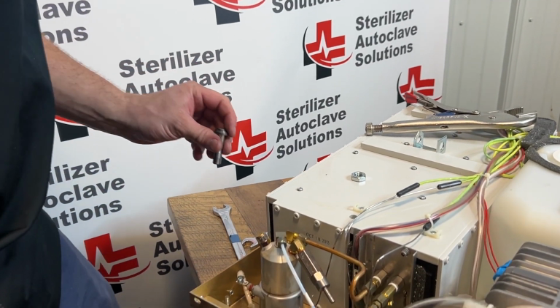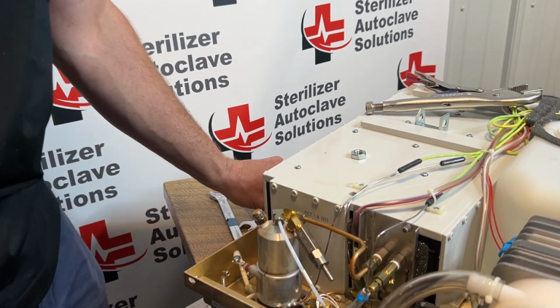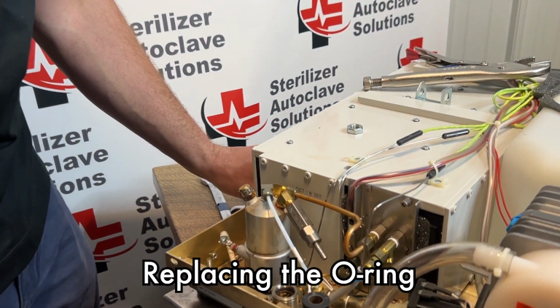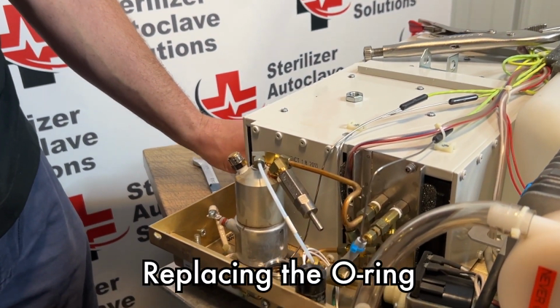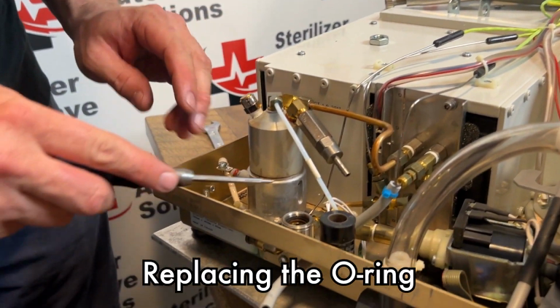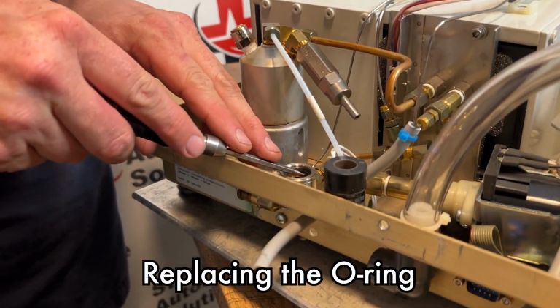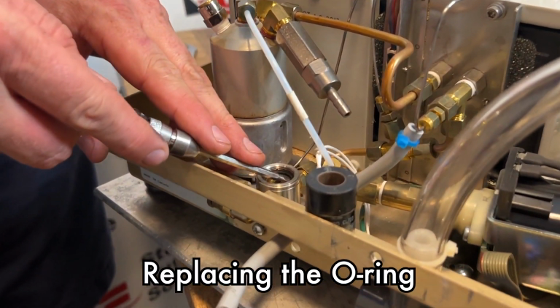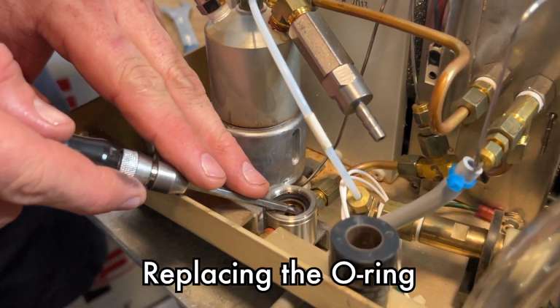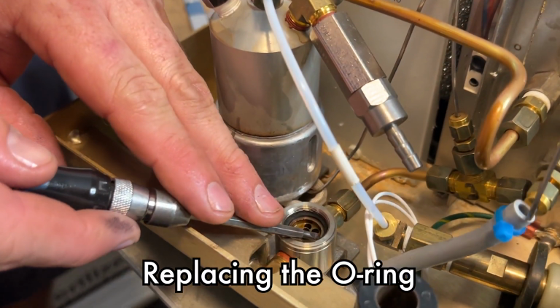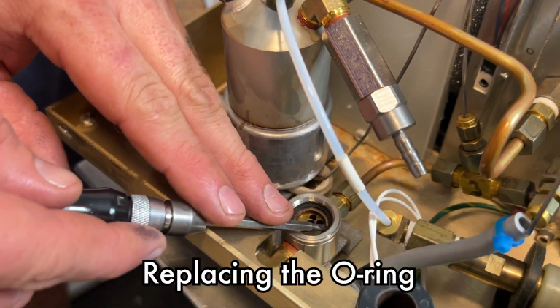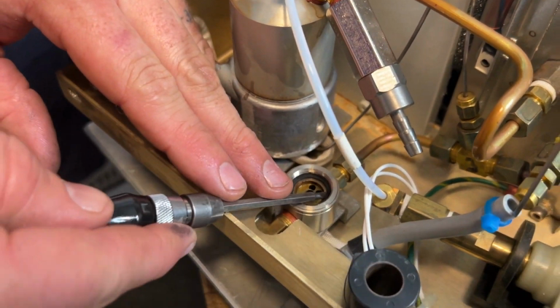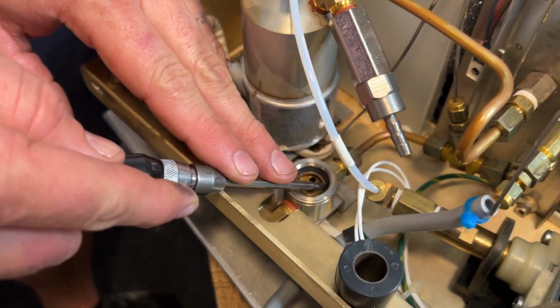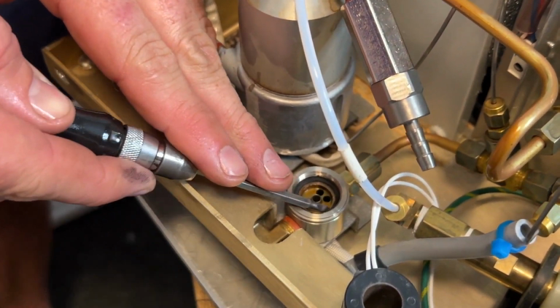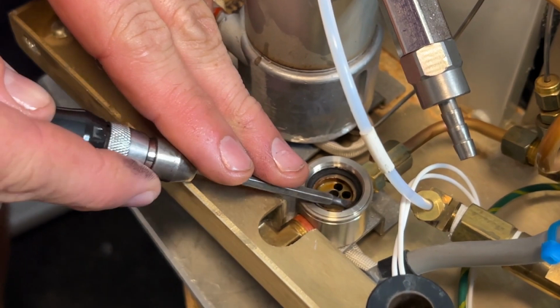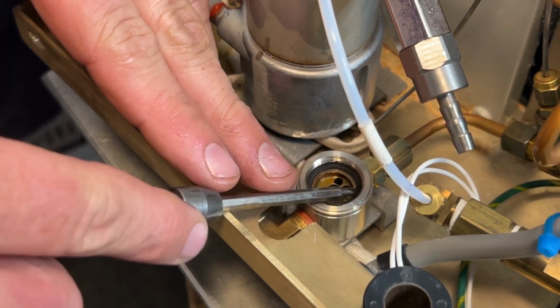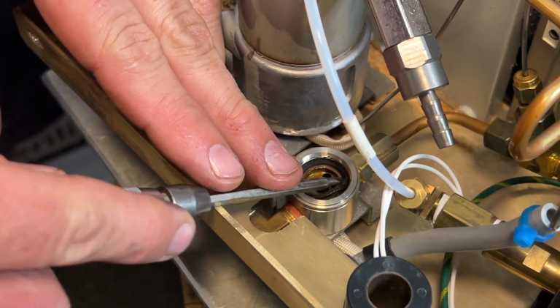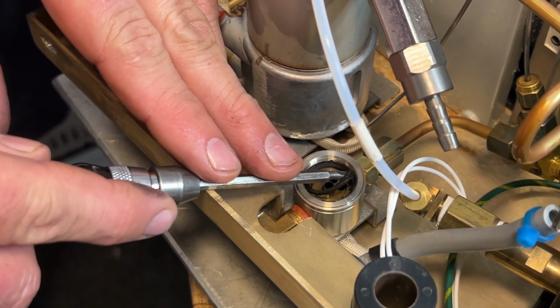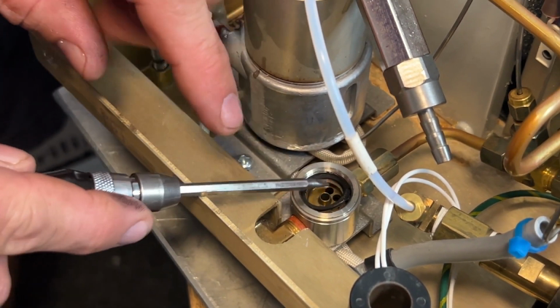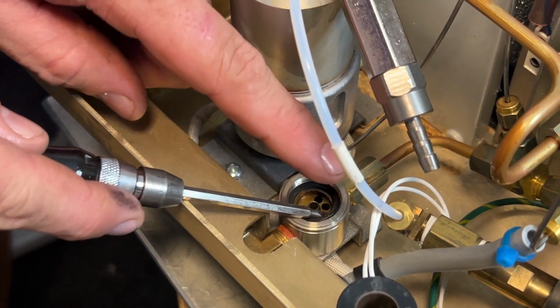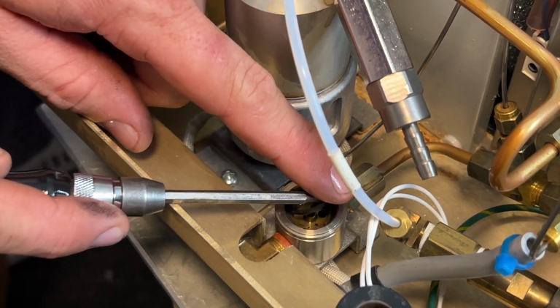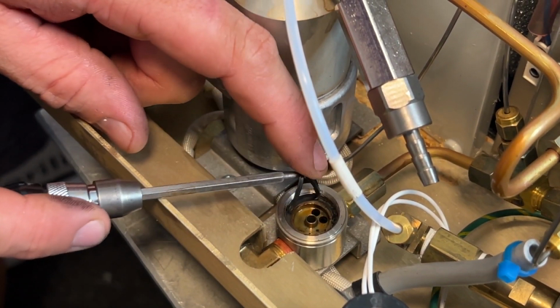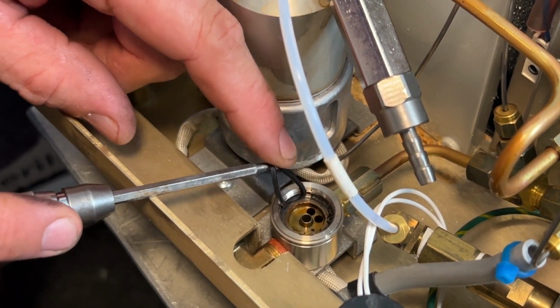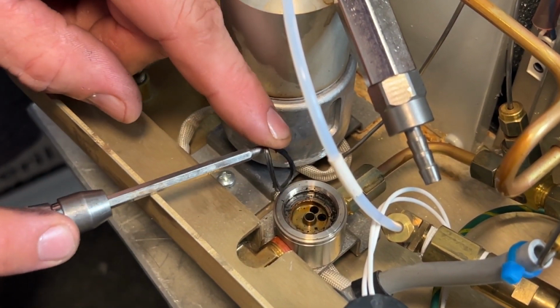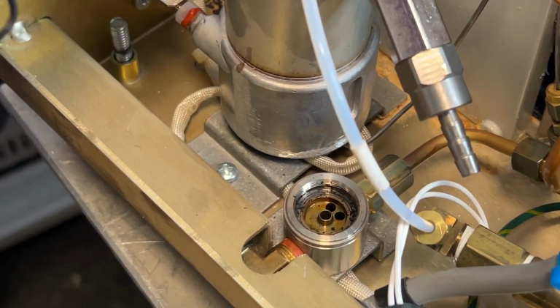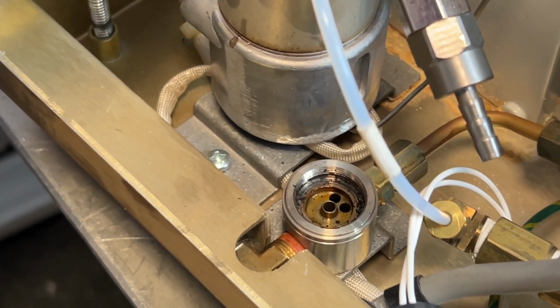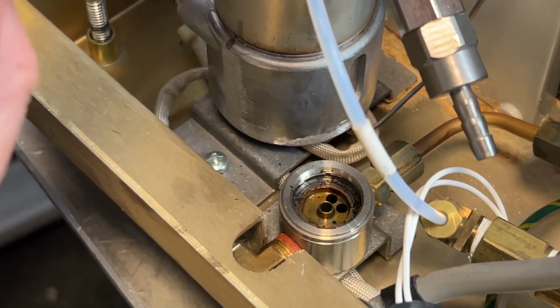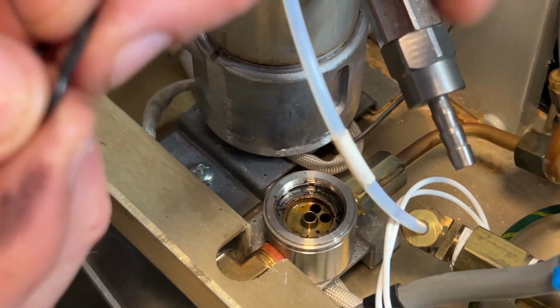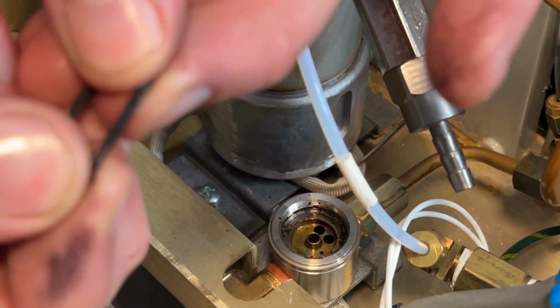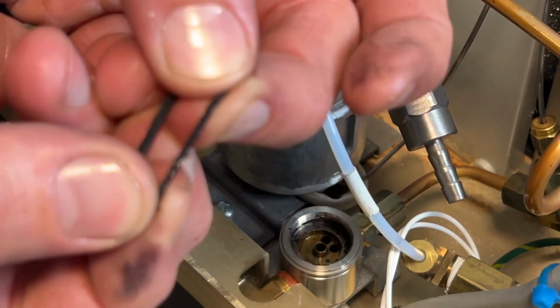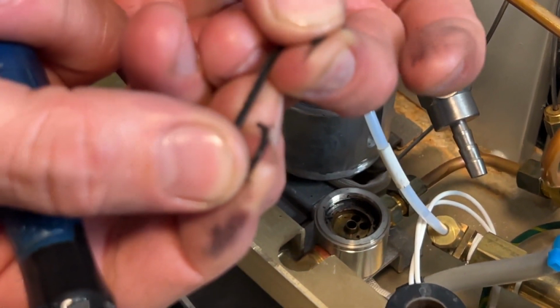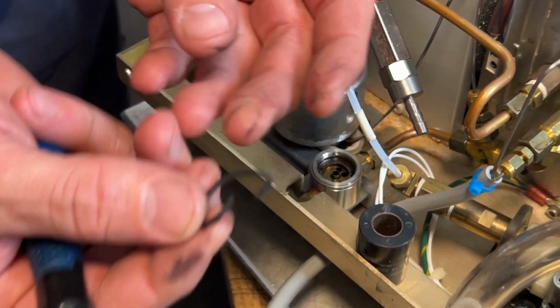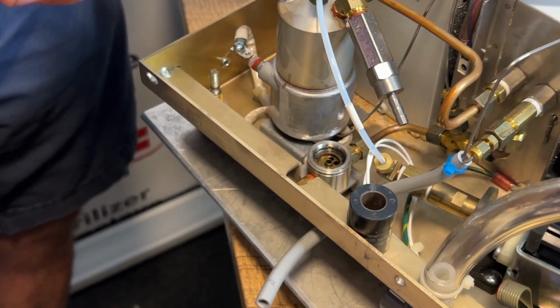Putting this back on, you will see that there is the old O-ring. If you do not have a new O-ring, you want to try not to damage this O-ring. This one, however, is pretty well dry rot, so we are going to be replacing that O-ring.